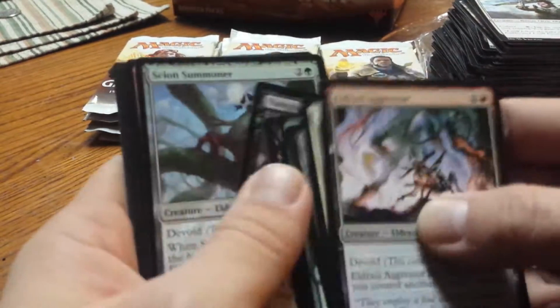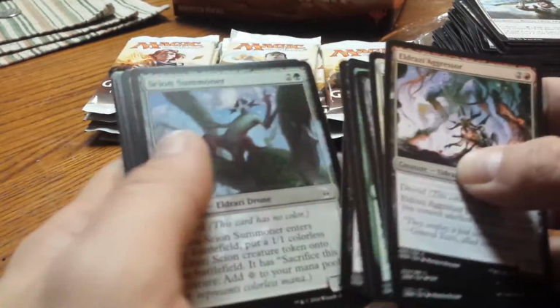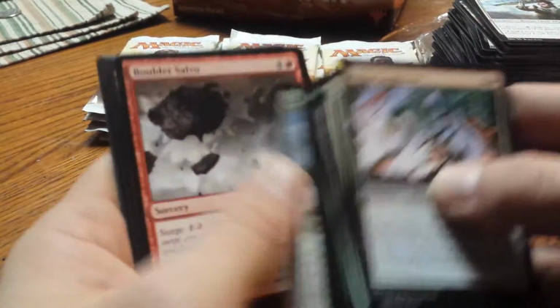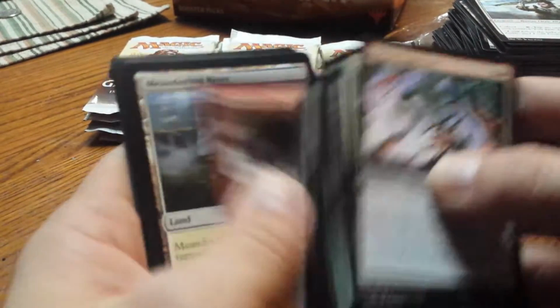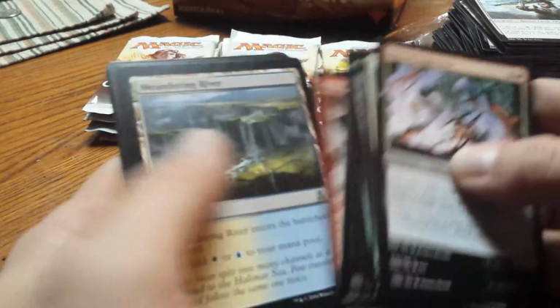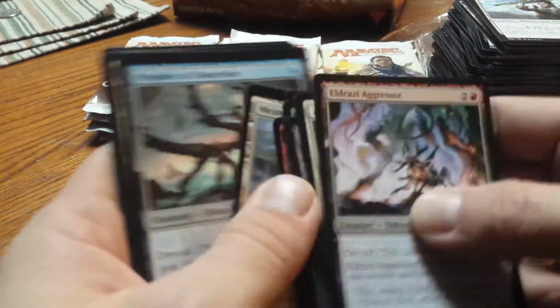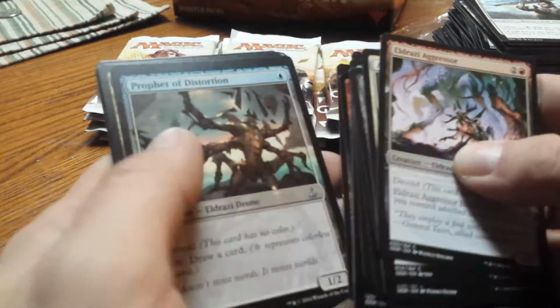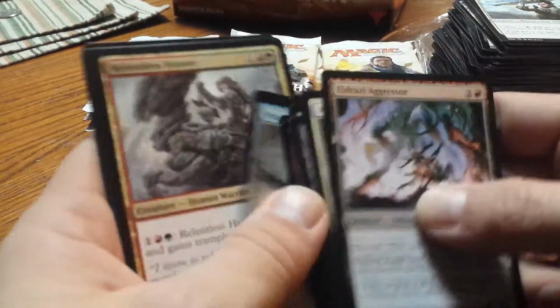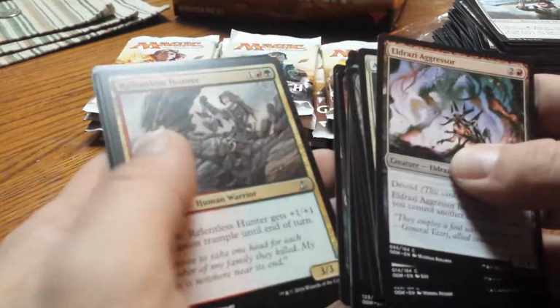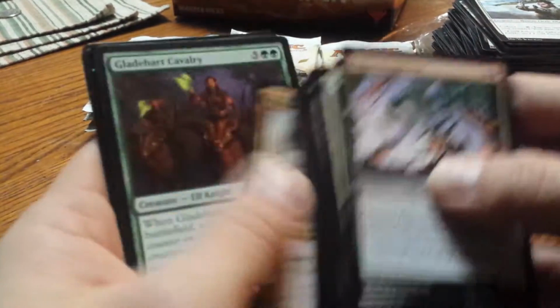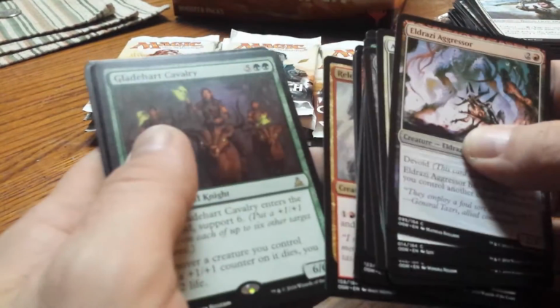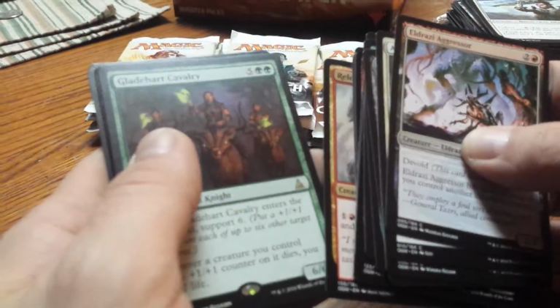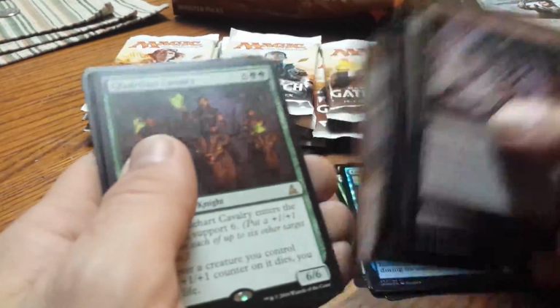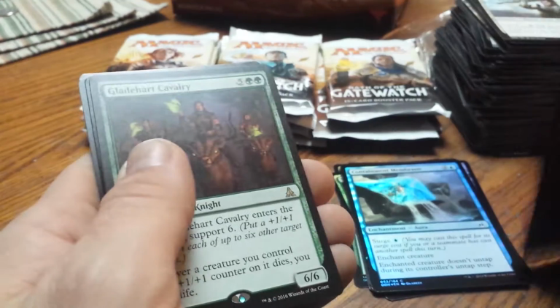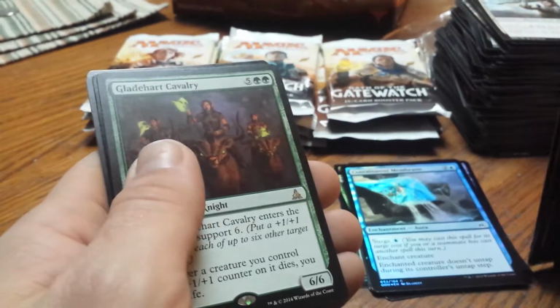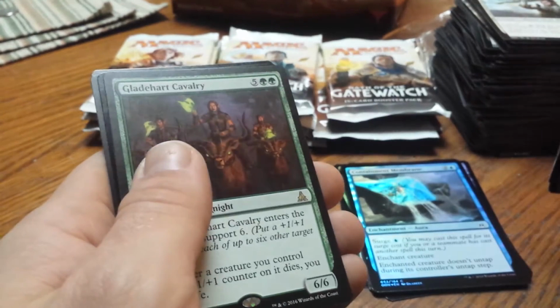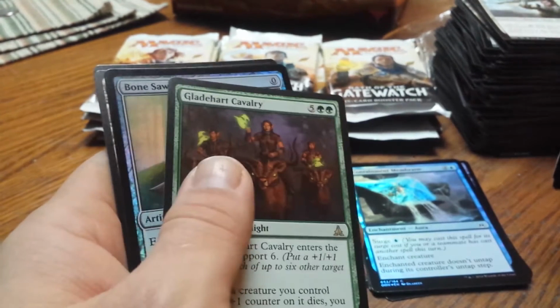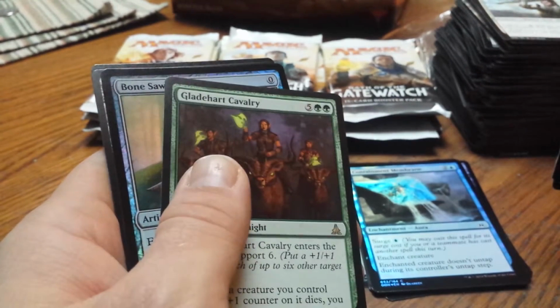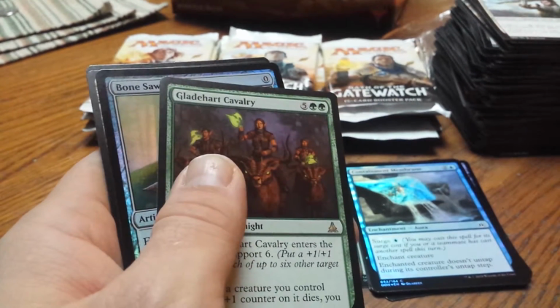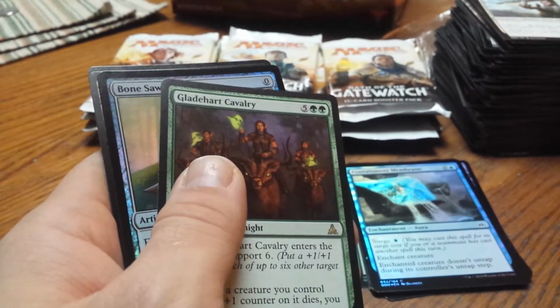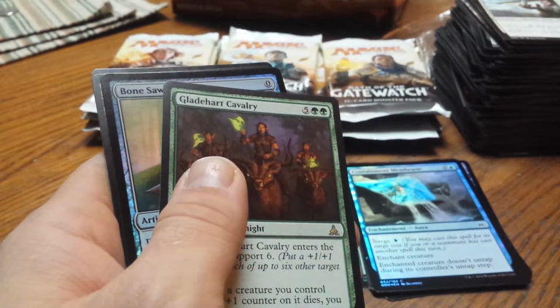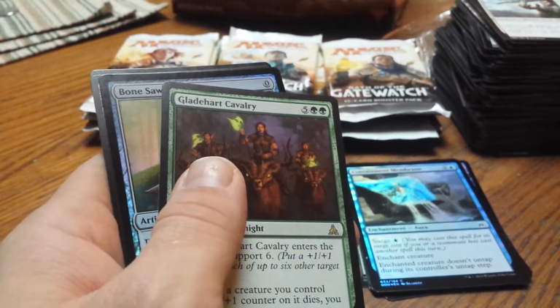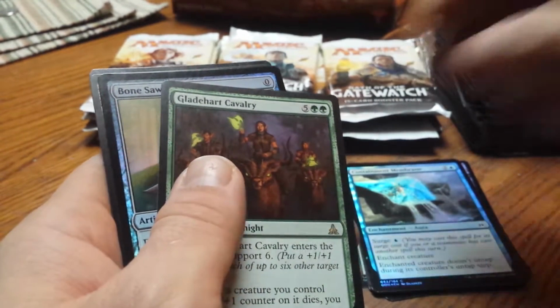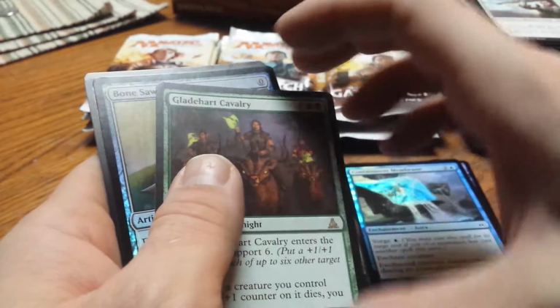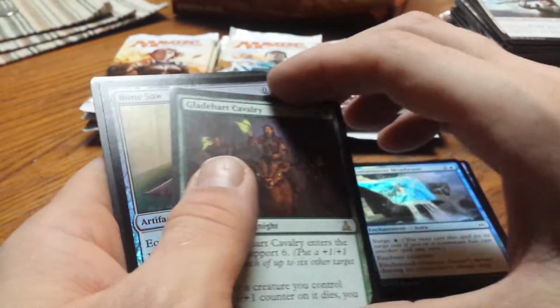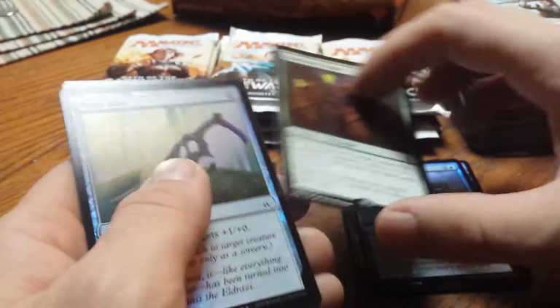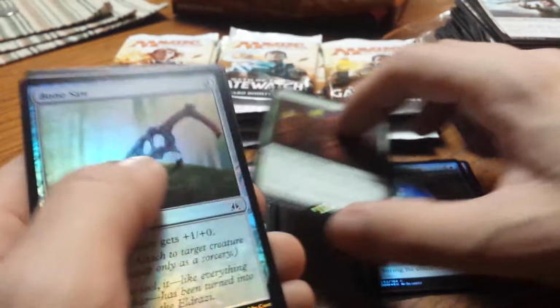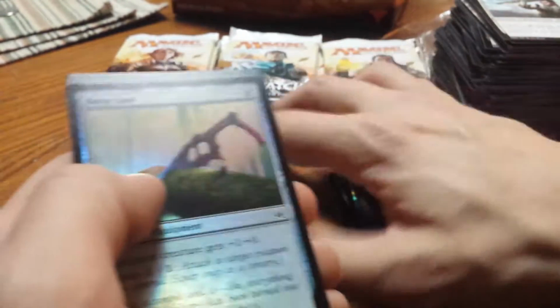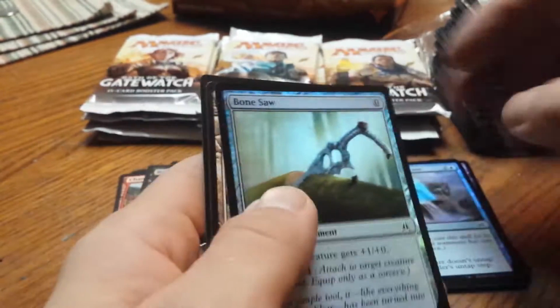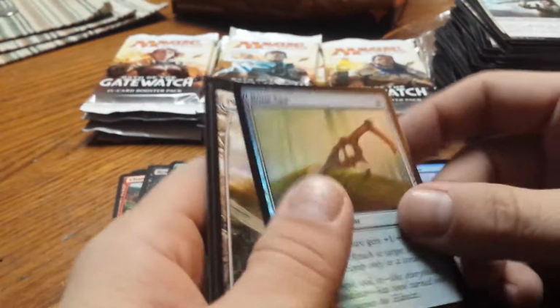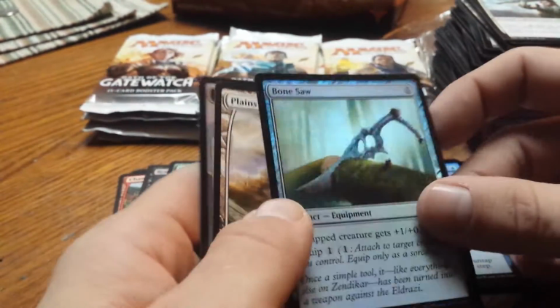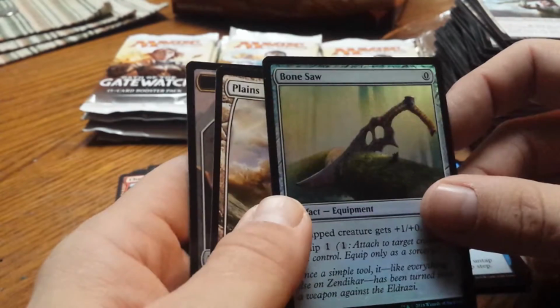Coming right through. Uncommons and a Glade-Heart Cavalry, and a foil Bone Saw.